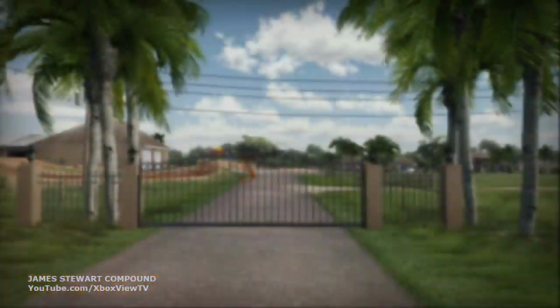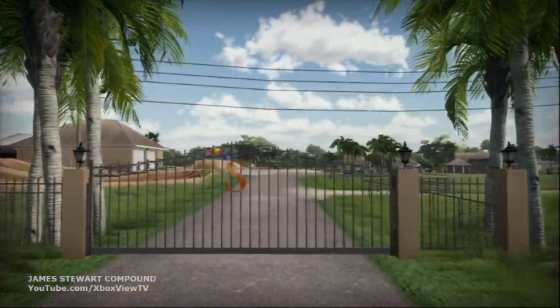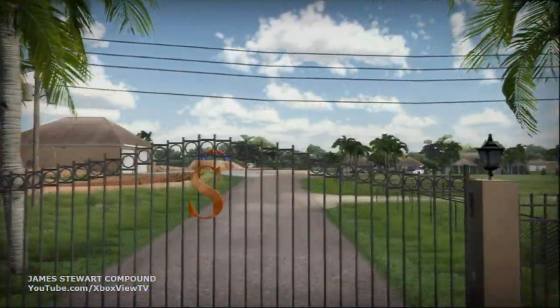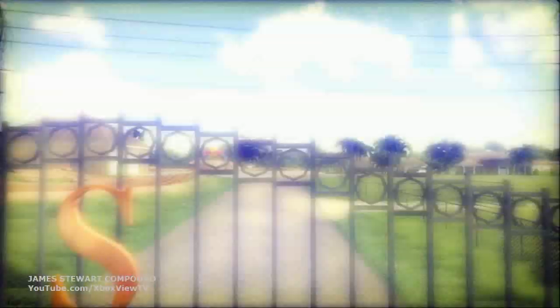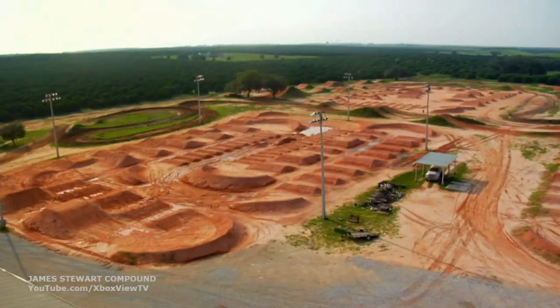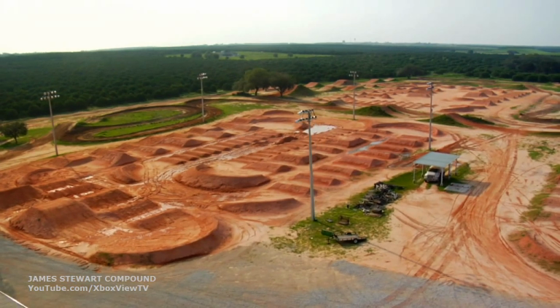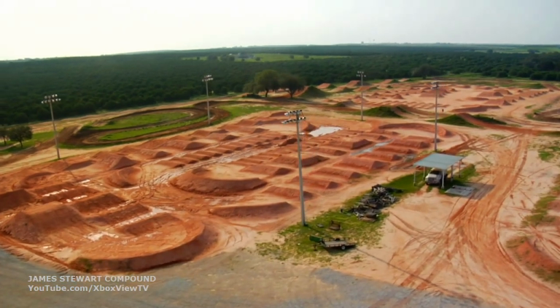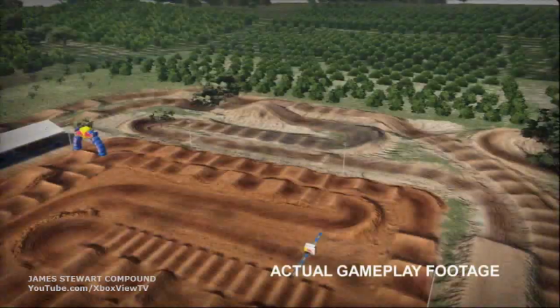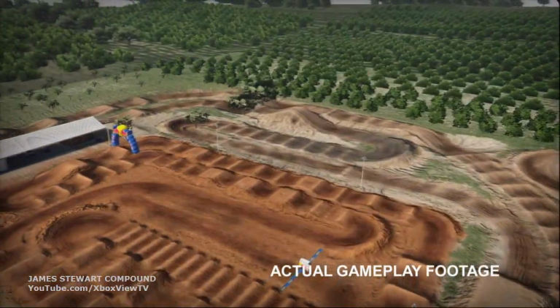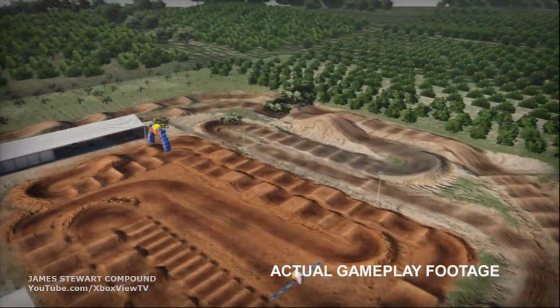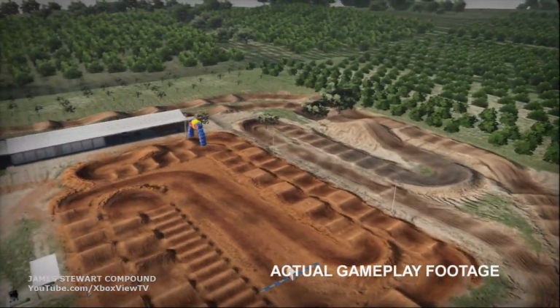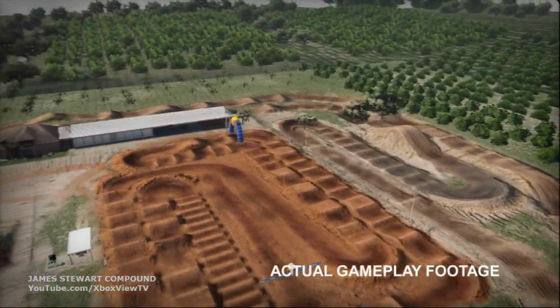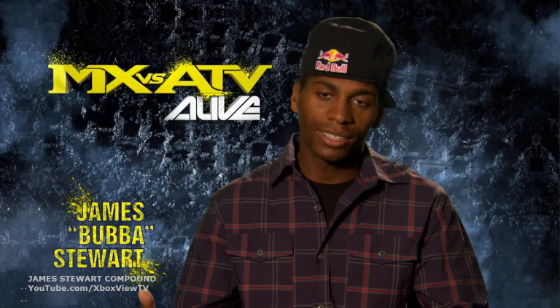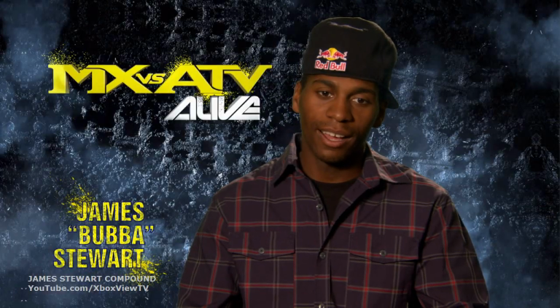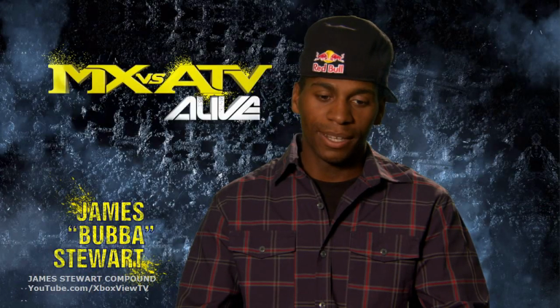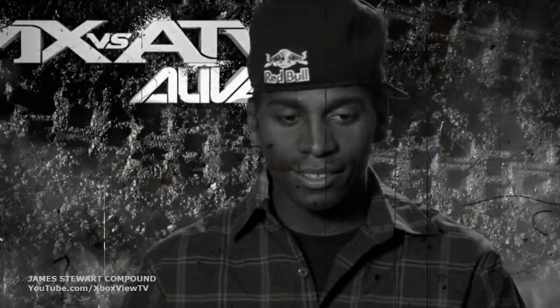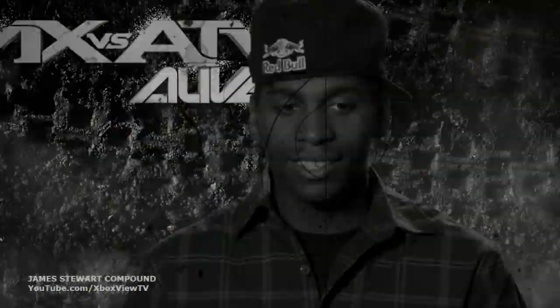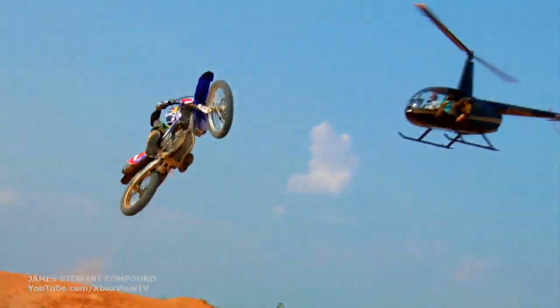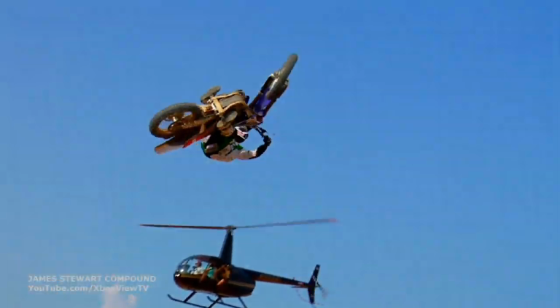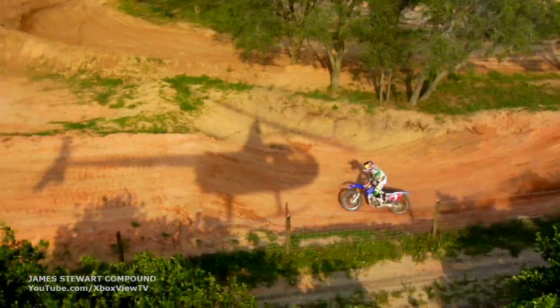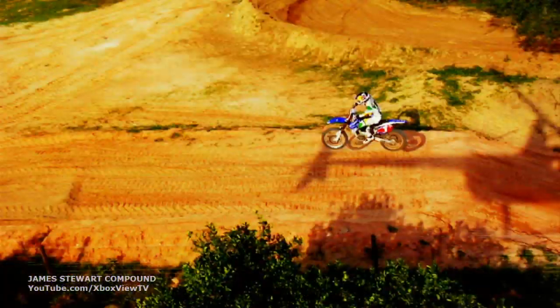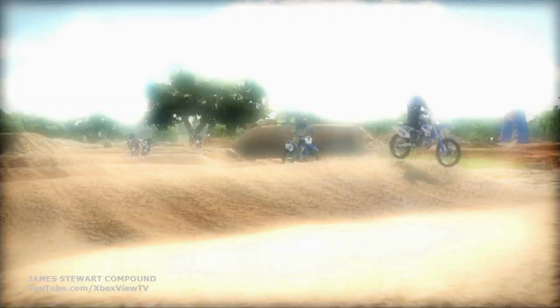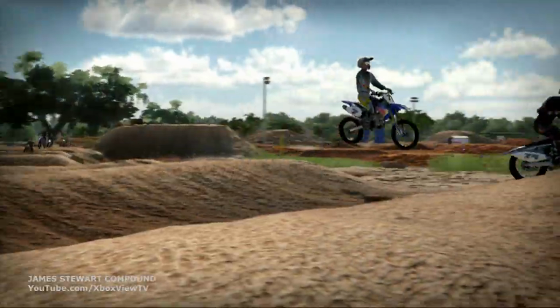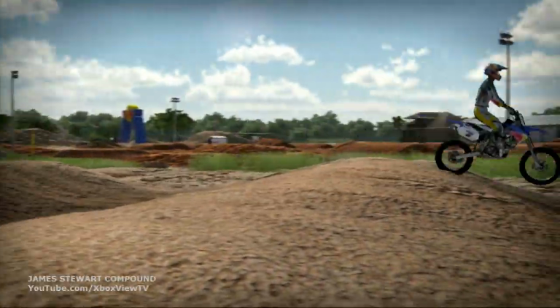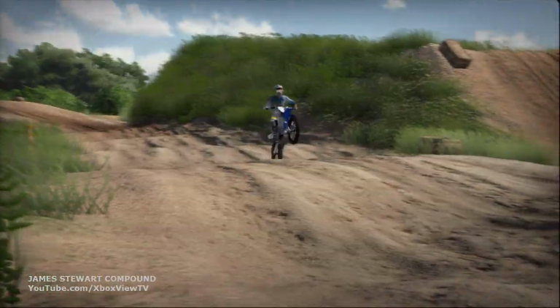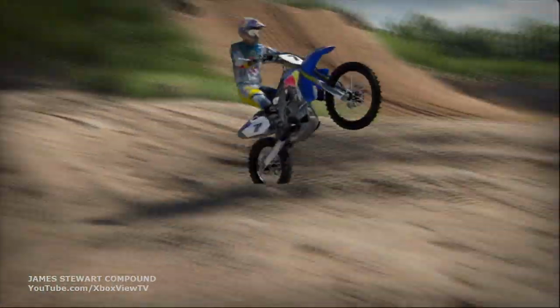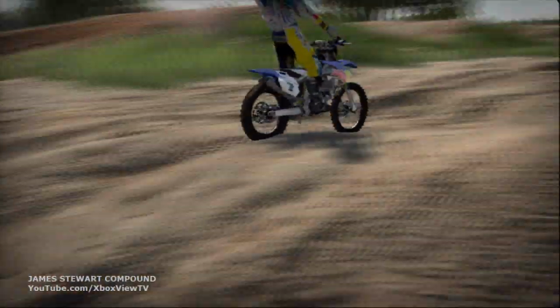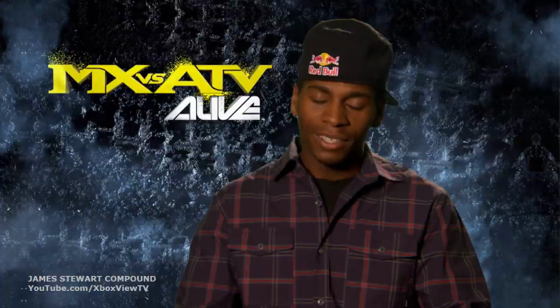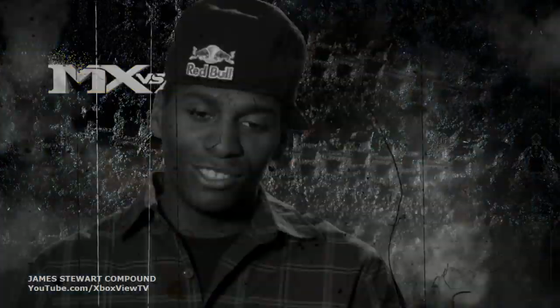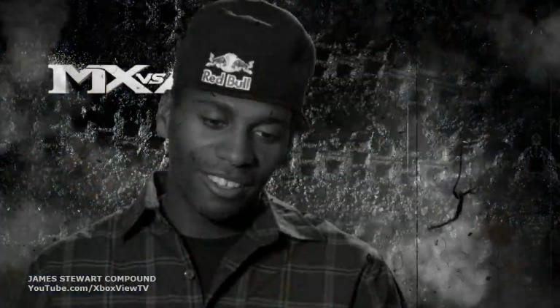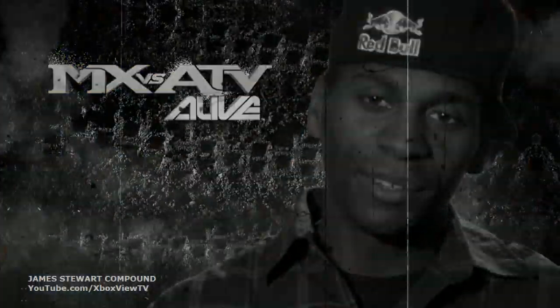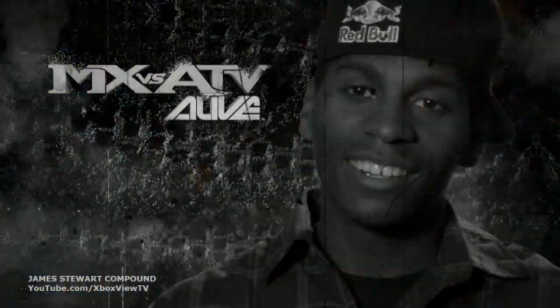The guys definitely came down to my compound. At my house, there's so many different terrains. Even when we was out at my house, I'm like, I want this jump big. I want you to barely make this one. And there's a lot of things — there's just jumps everywhere out there.